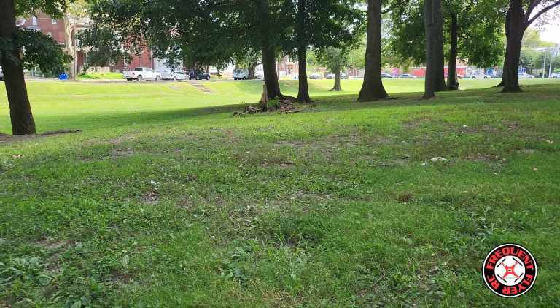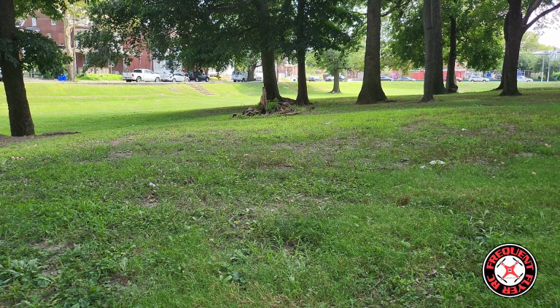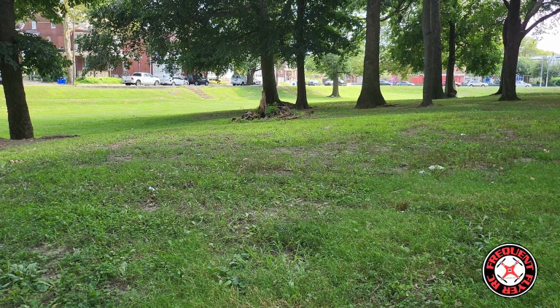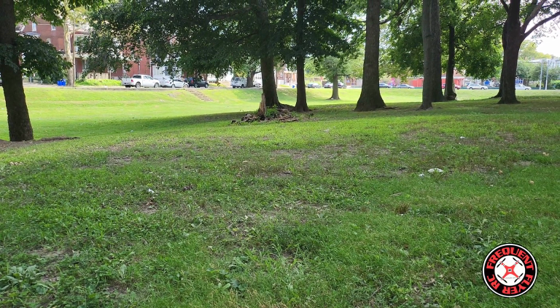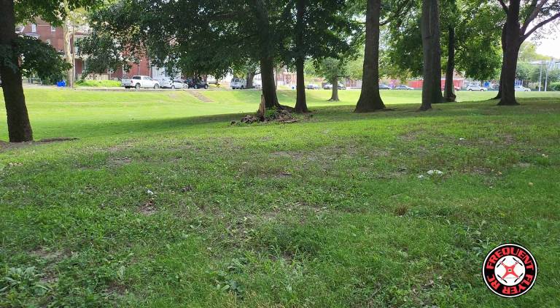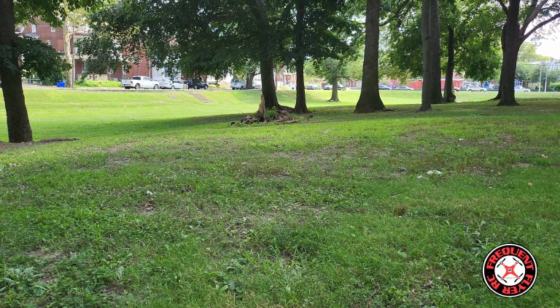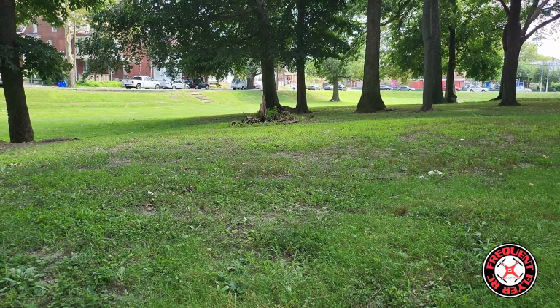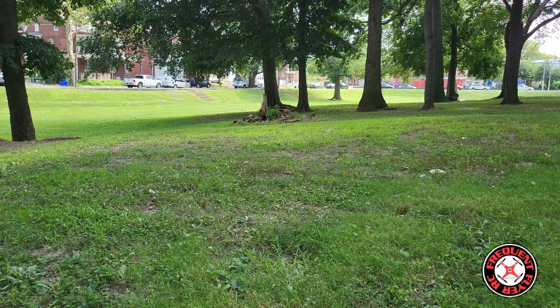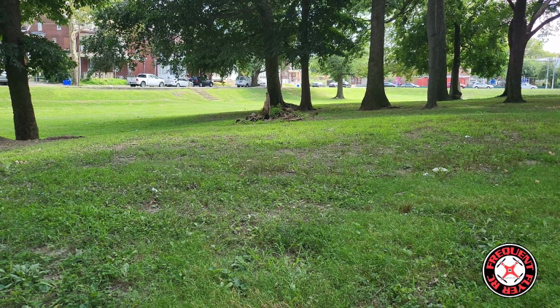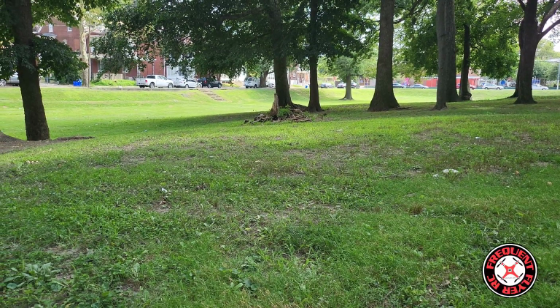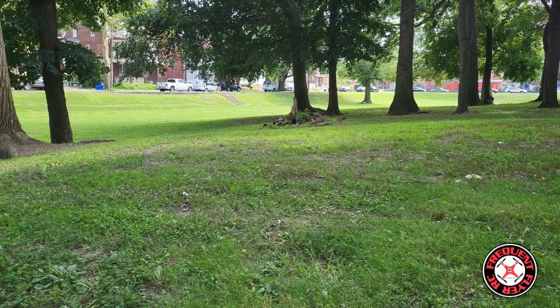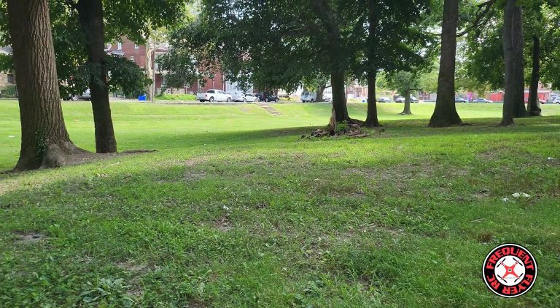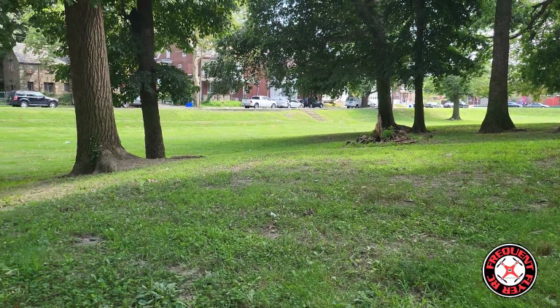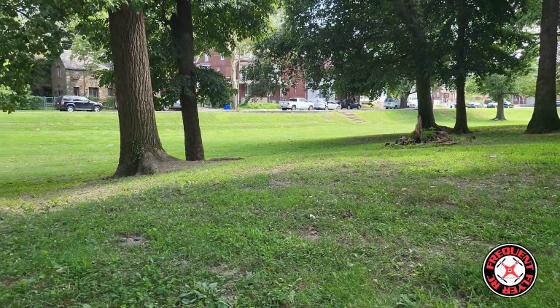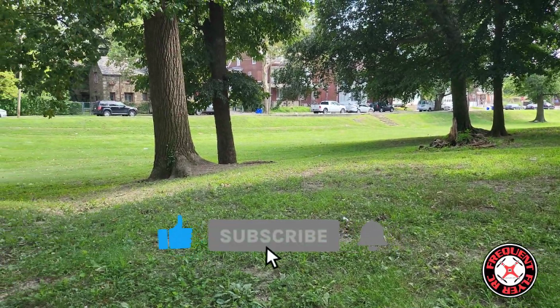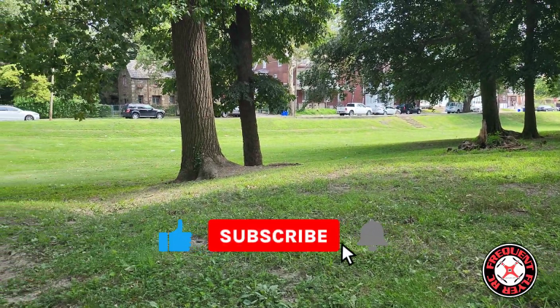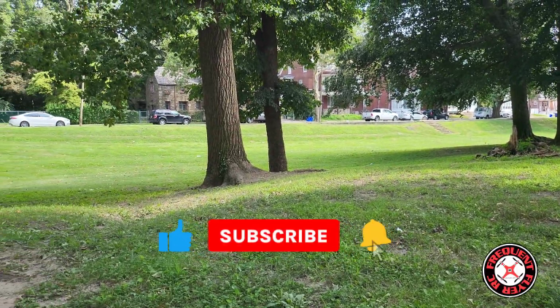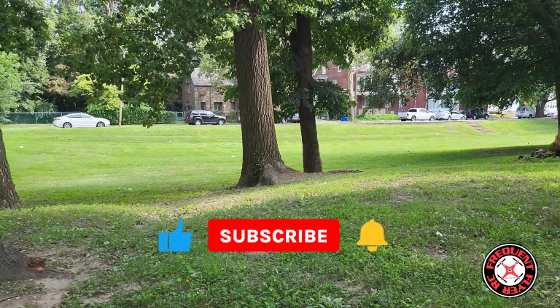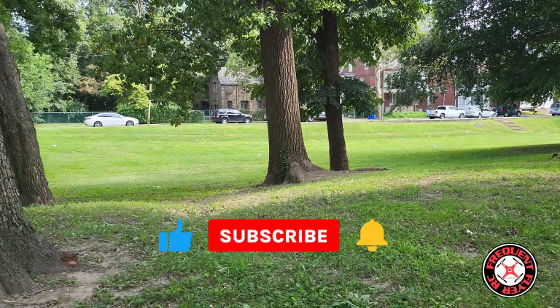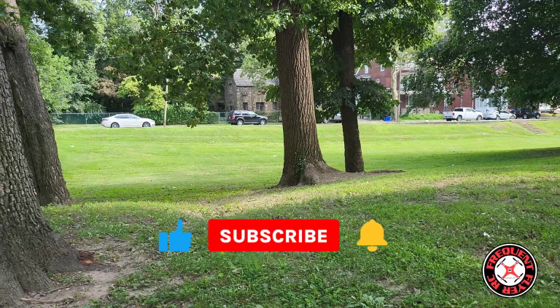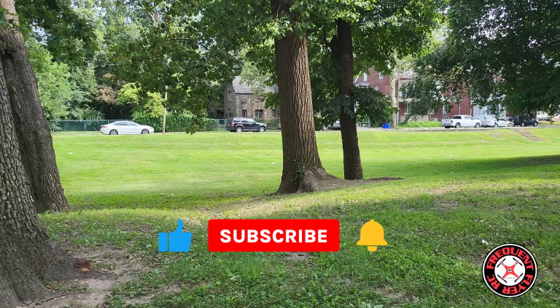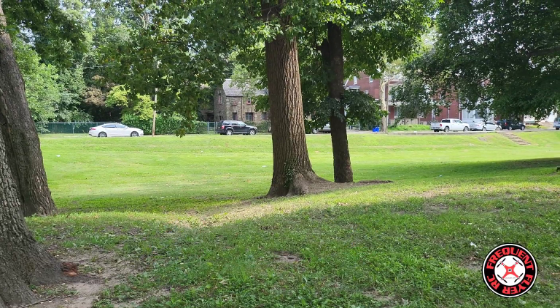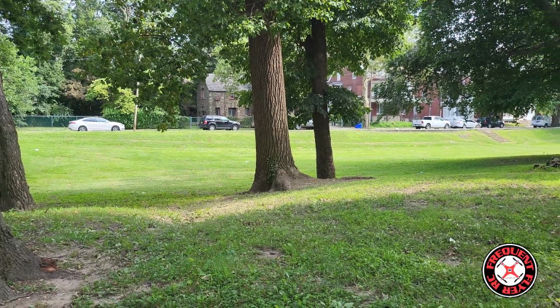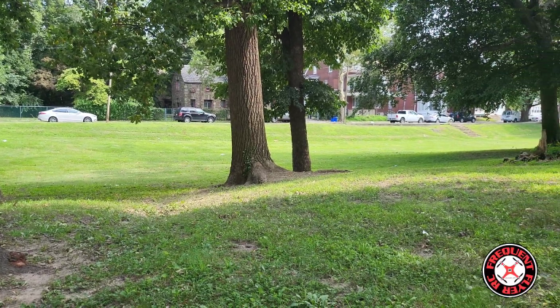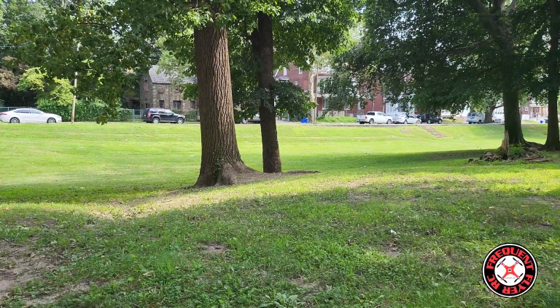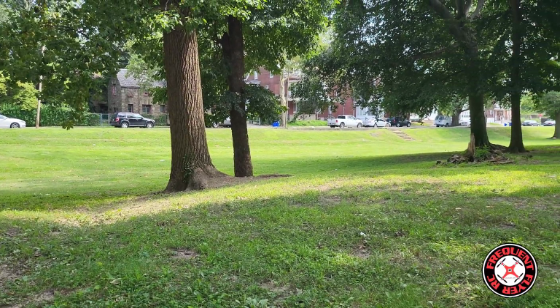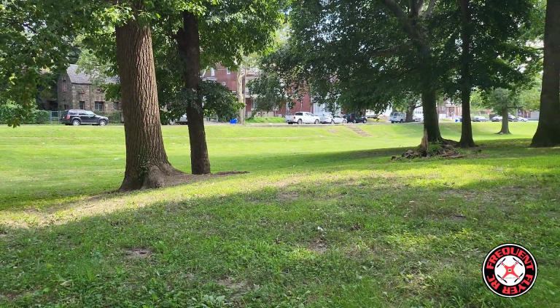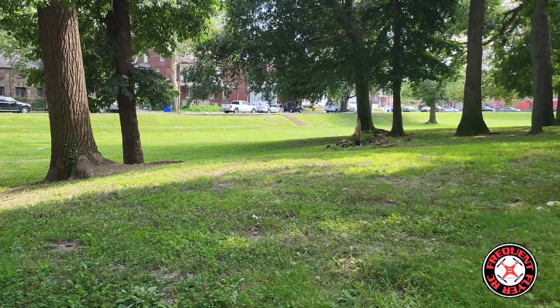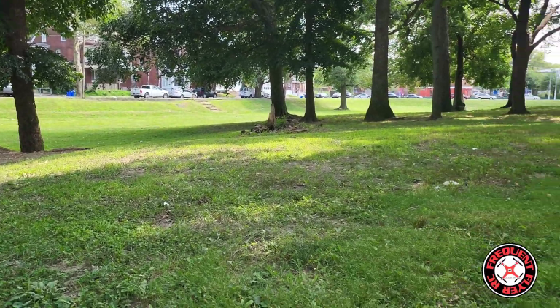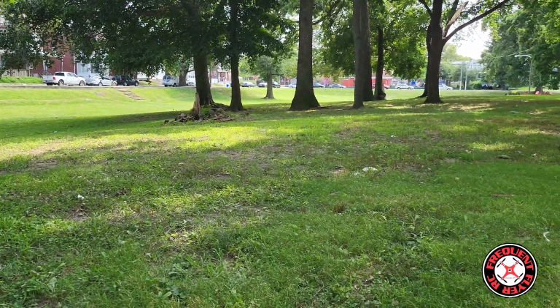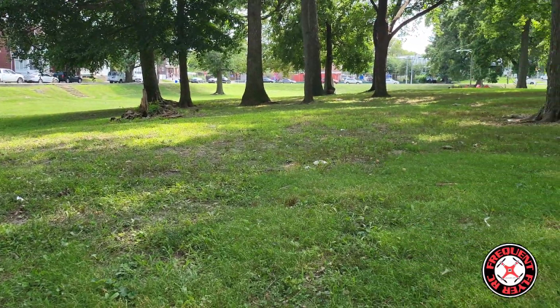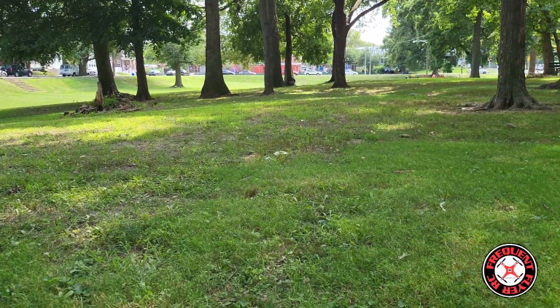What's up, be checking out the Frequent Flyer — welcome back to the channel. Smash the like button to show your support. If you're new to the channel, I like to extend a warm welcome. I'm back out here